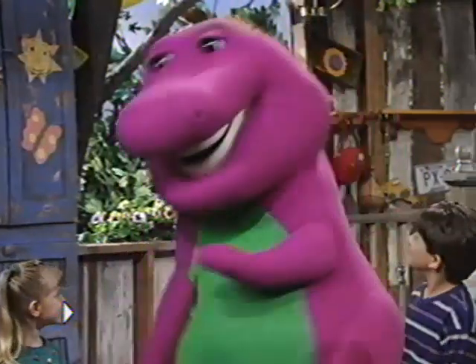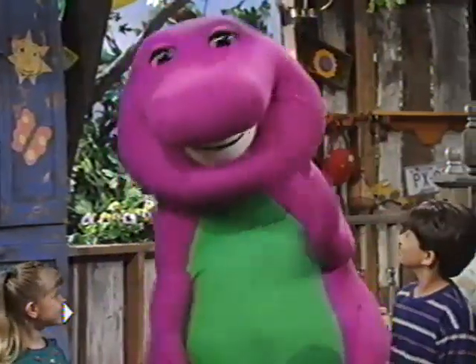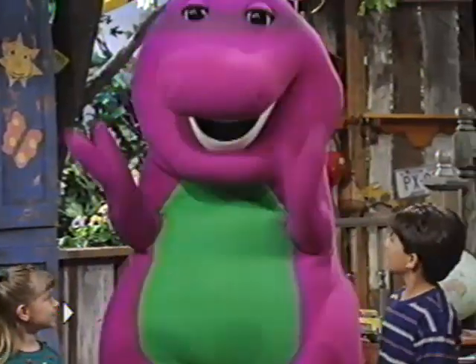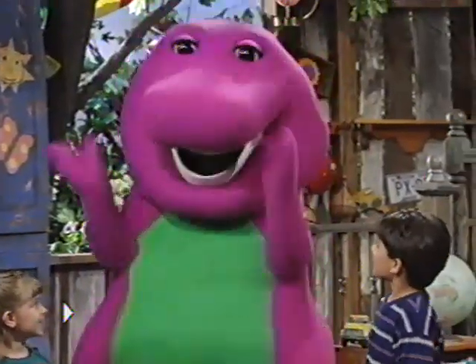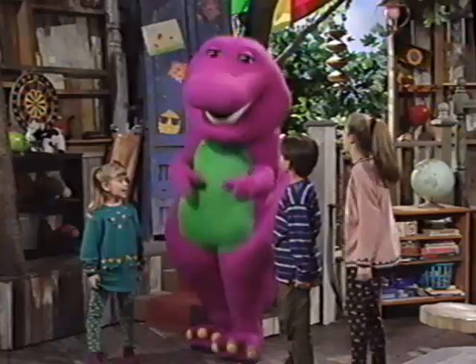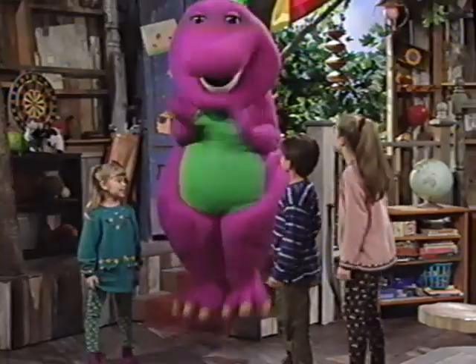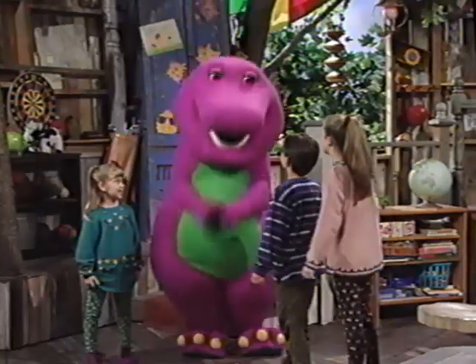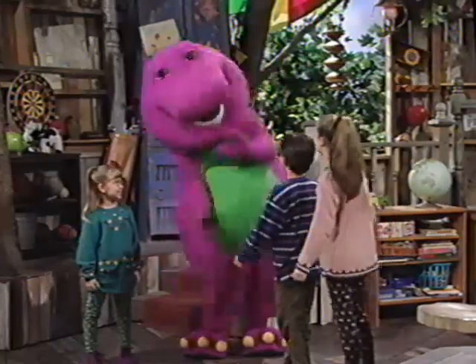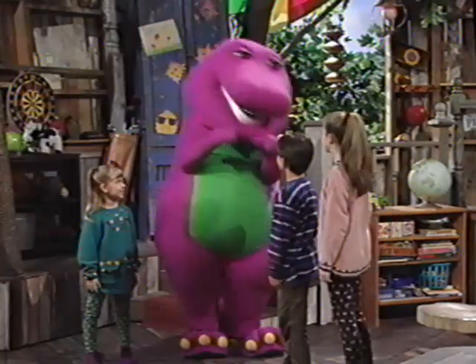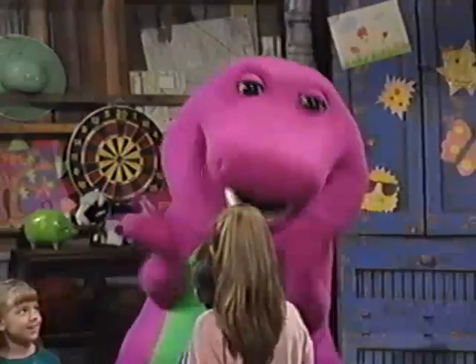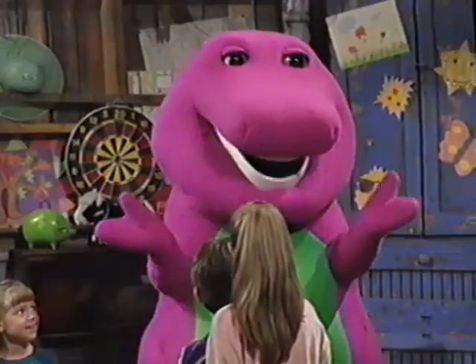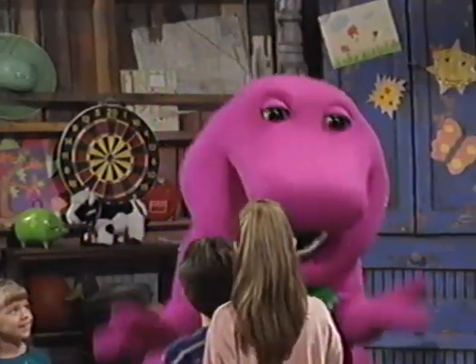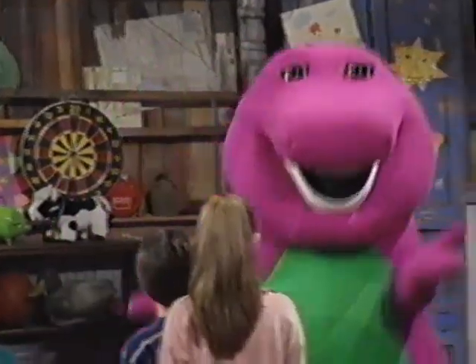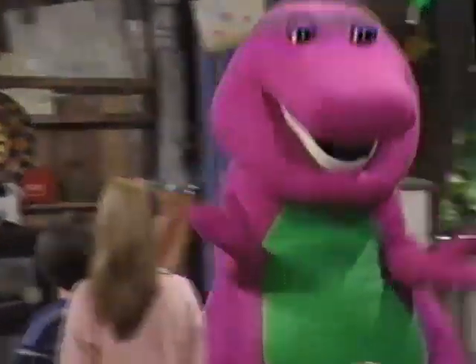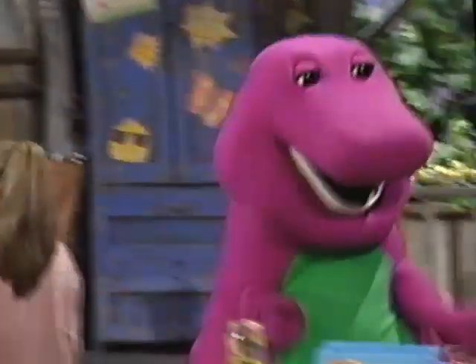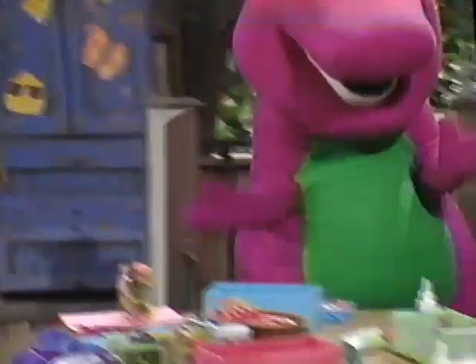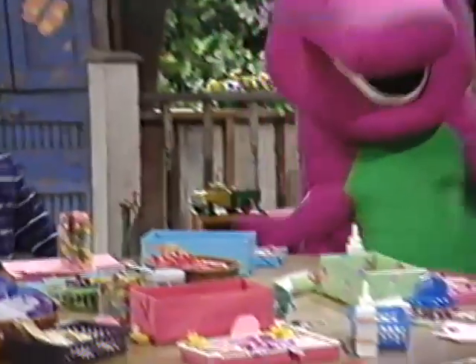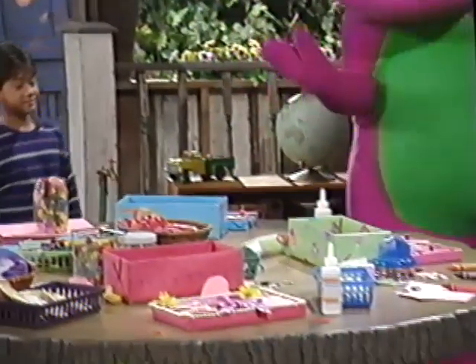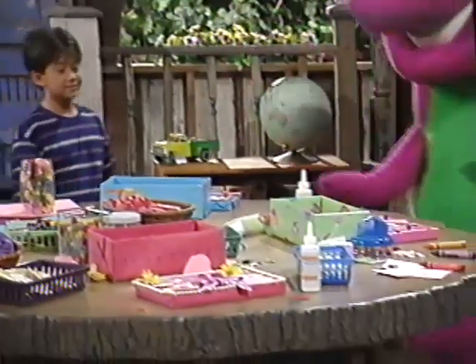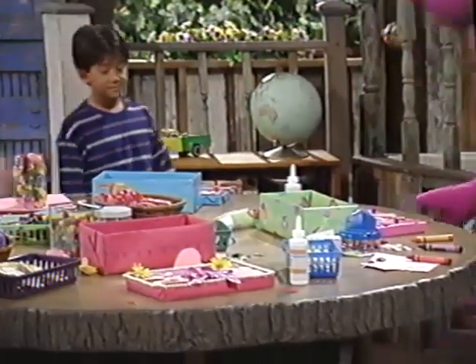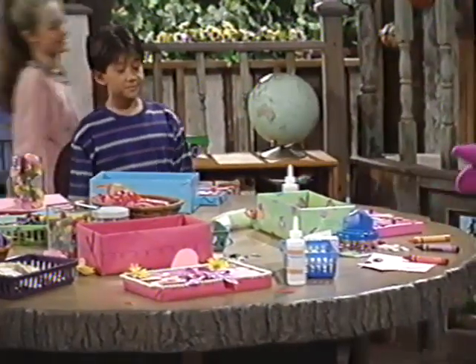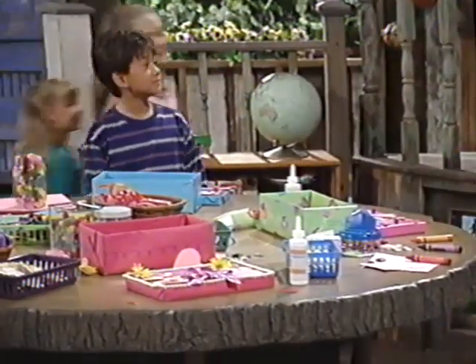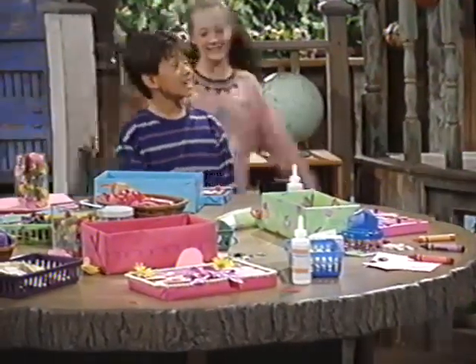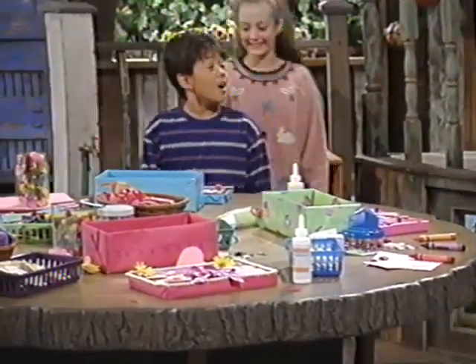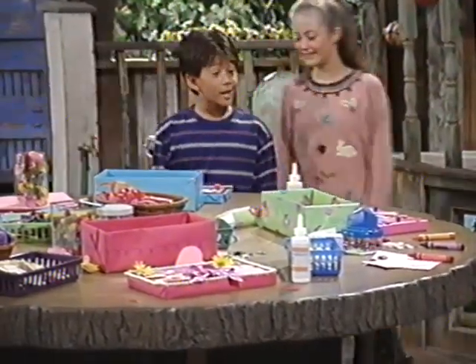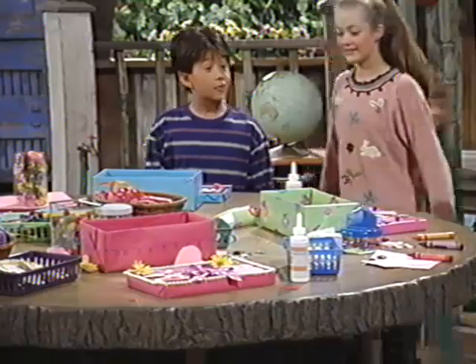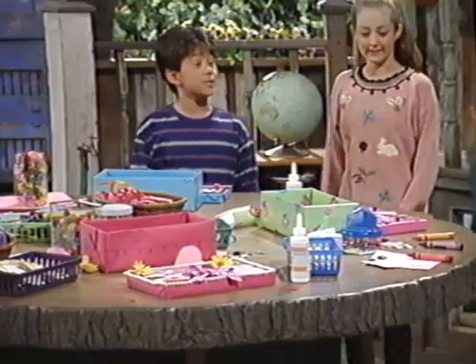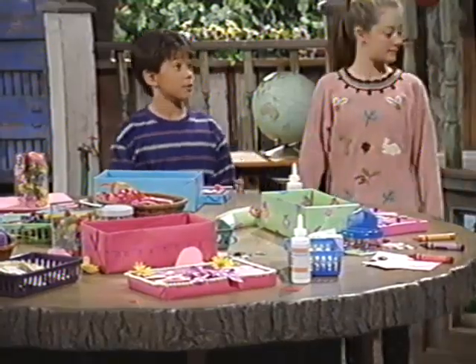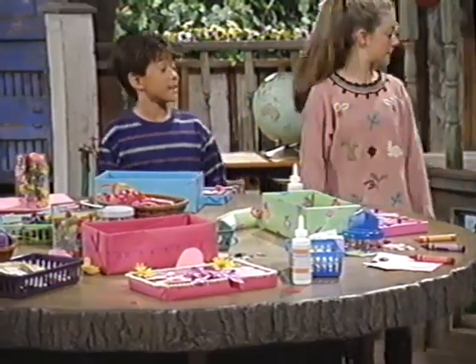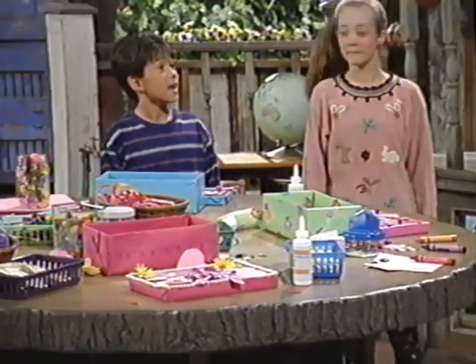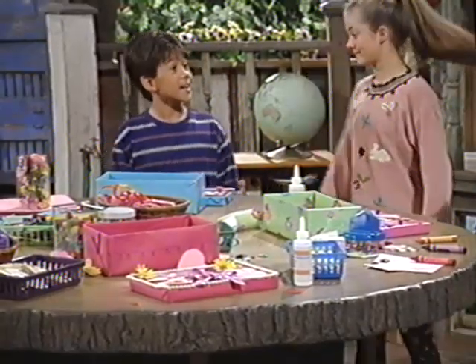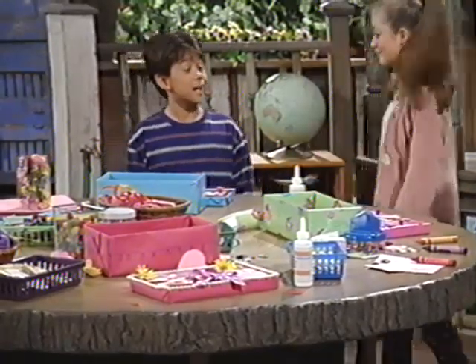I'm Valentine's Day, Barney. Oh, look at all these wonderful Valentine boxes. All I have to do is color in my name, and then I'm done.